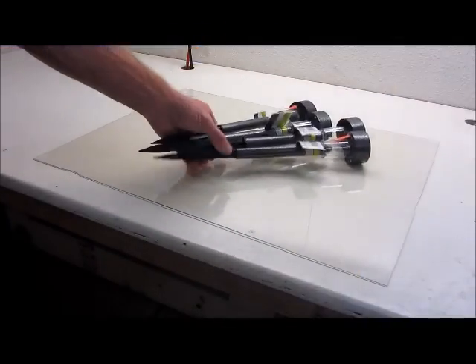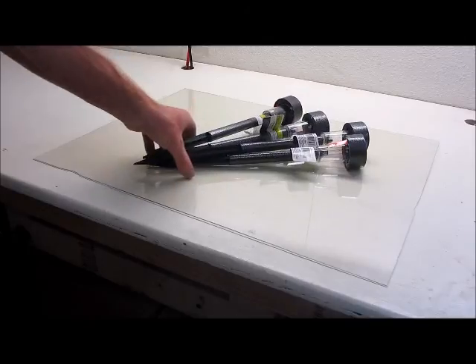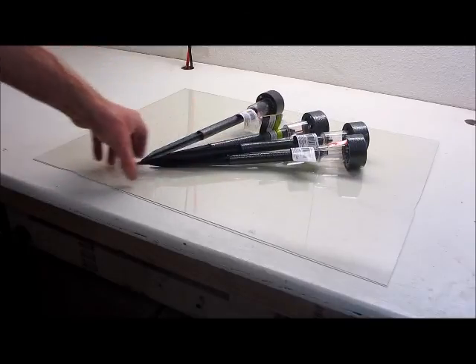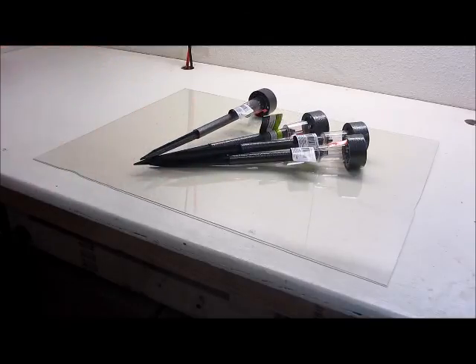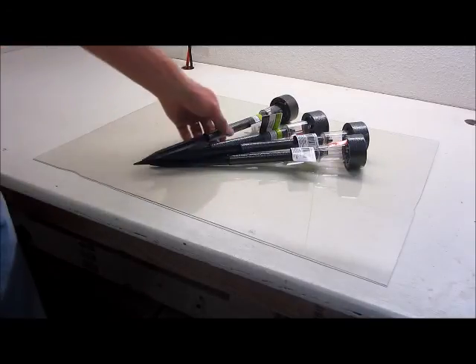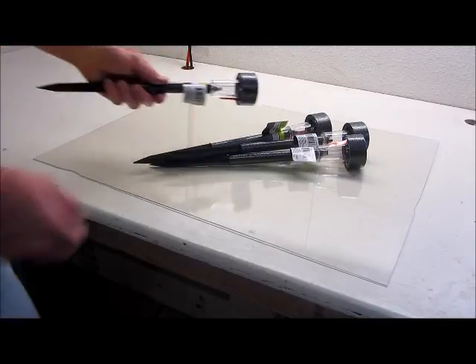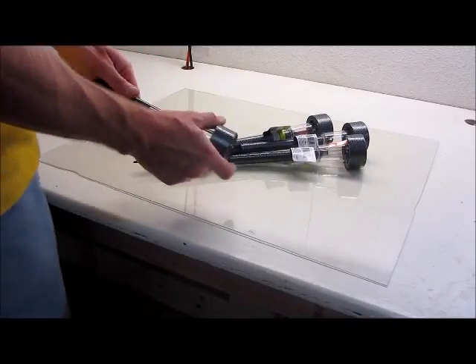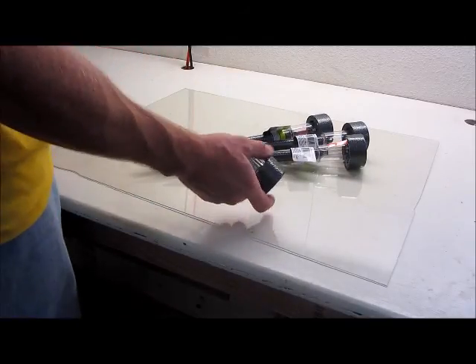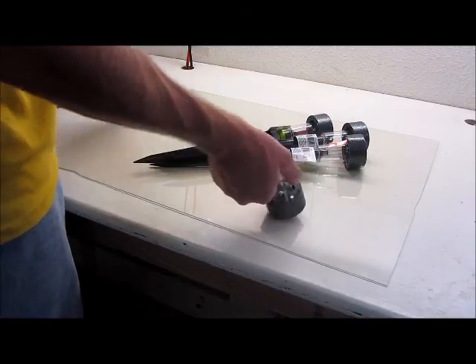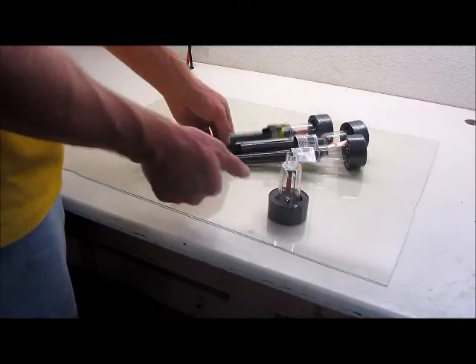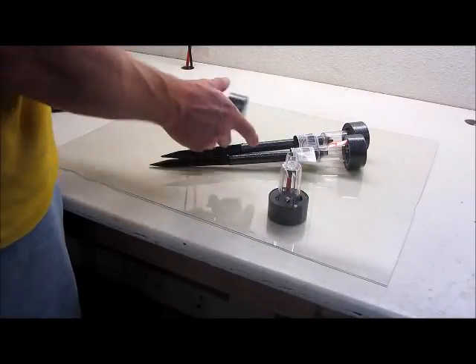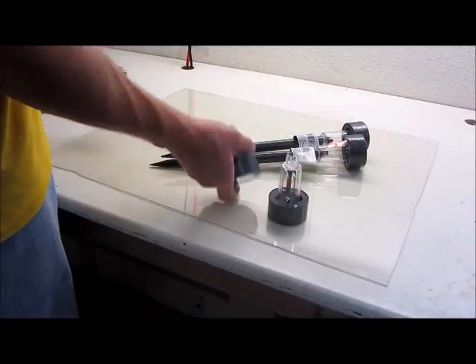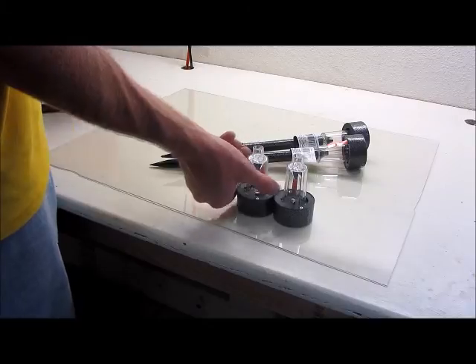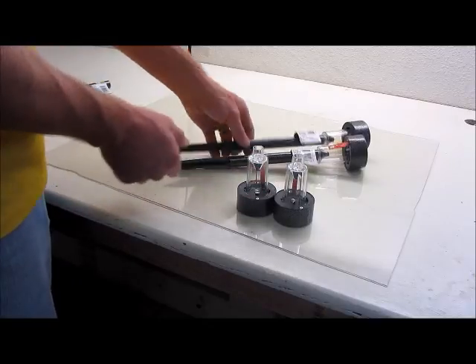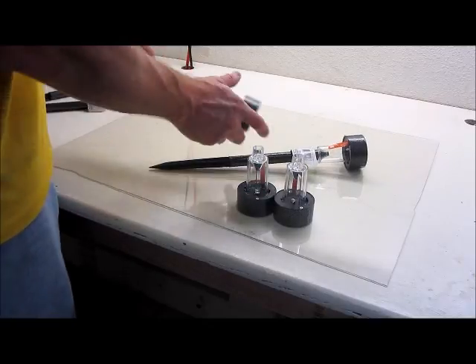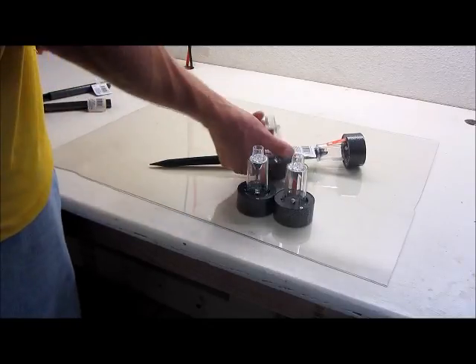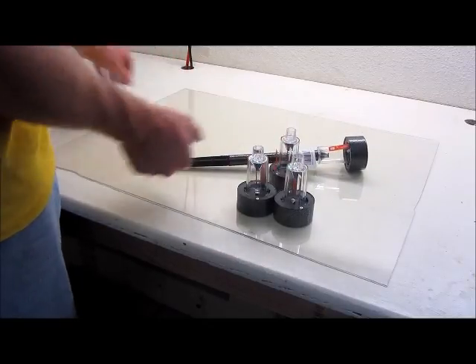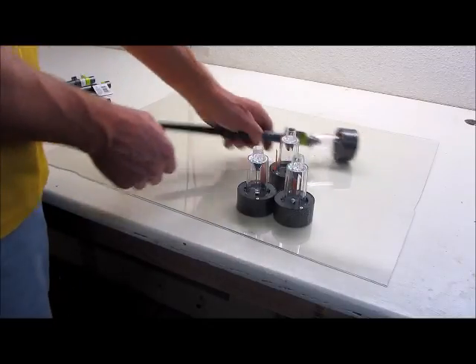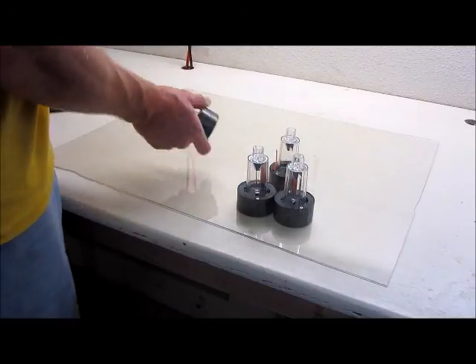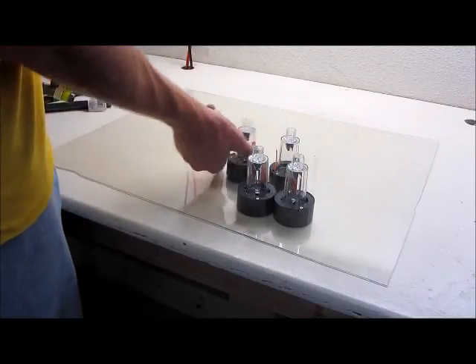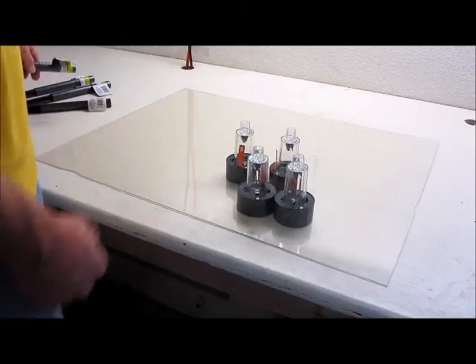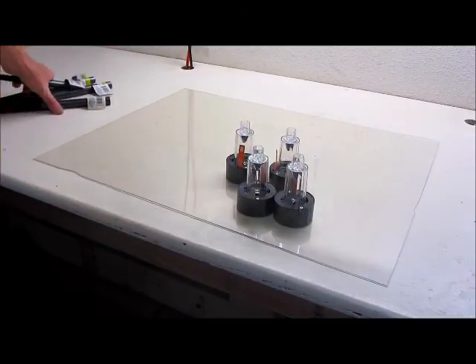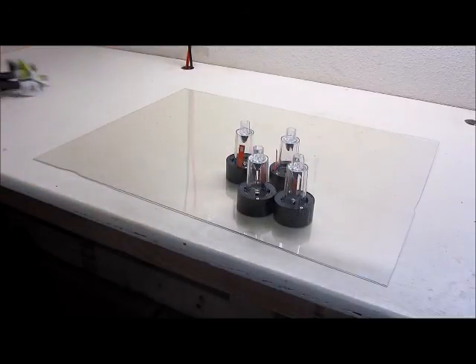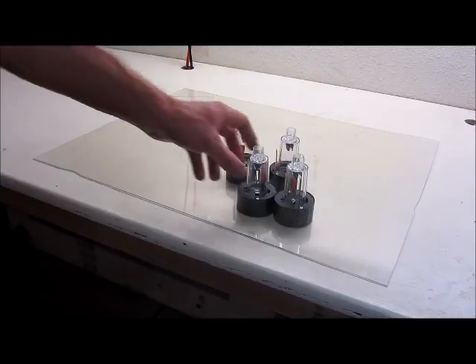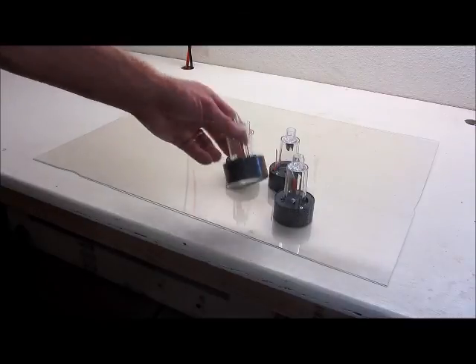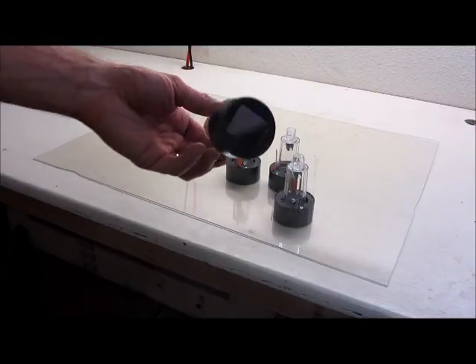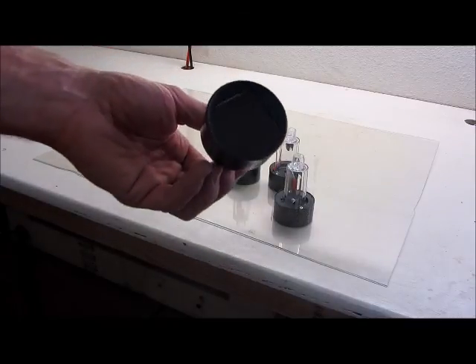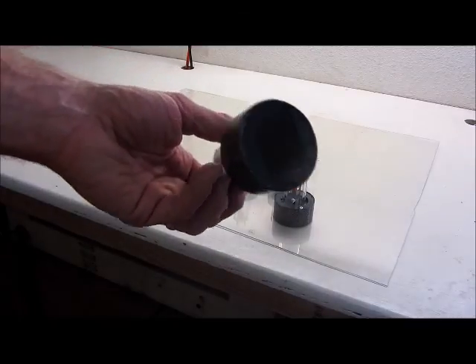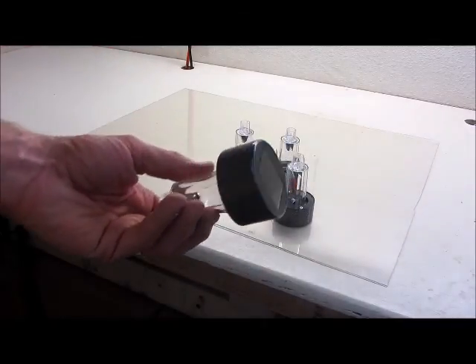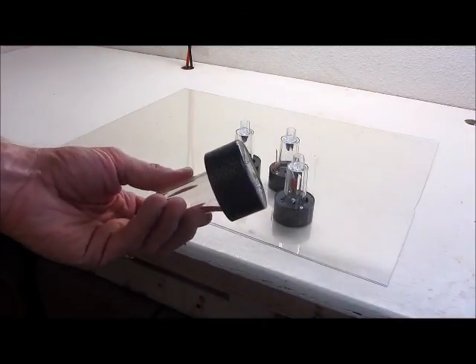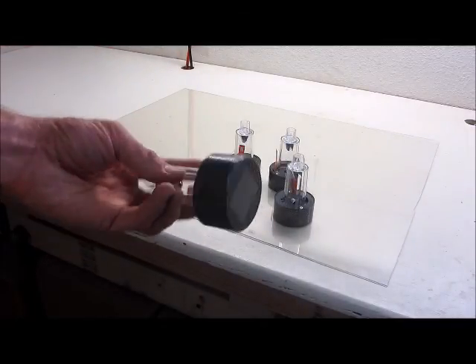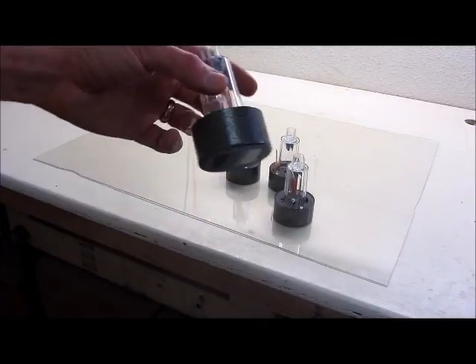We got these four solar powered pathway lights at the dollar store. Total cost: four bucks. Remove the stakes and we'll use the rest for the window light. What you're left with is this LED light, cover, solar cell, and battery — which is everything we need.